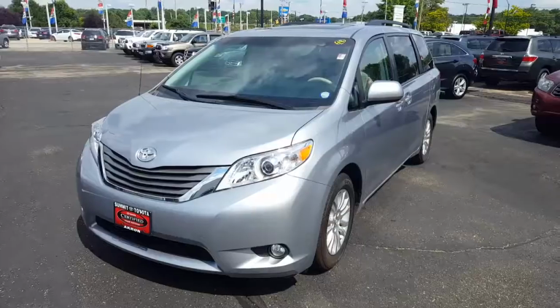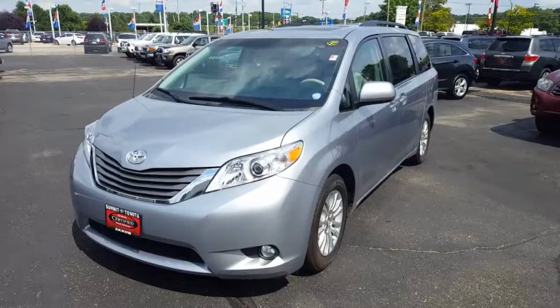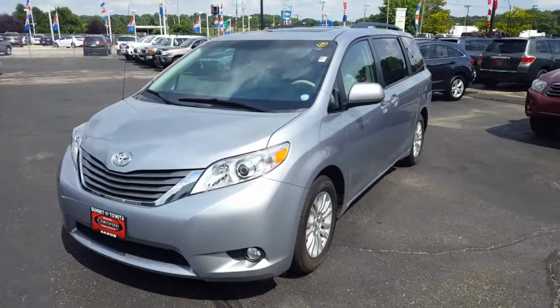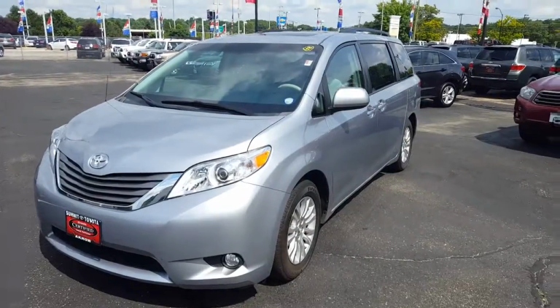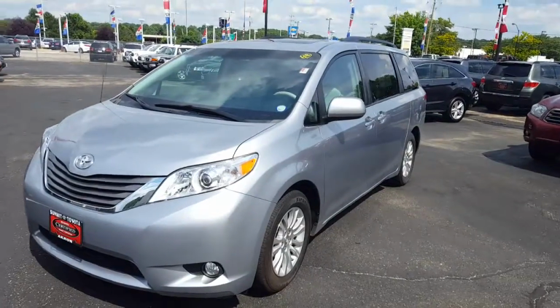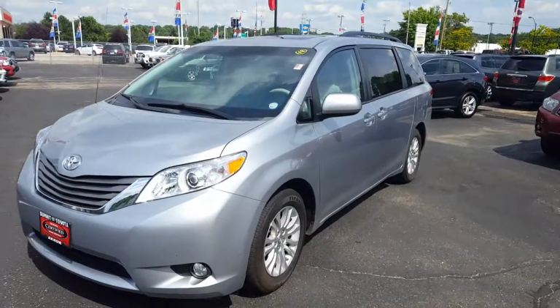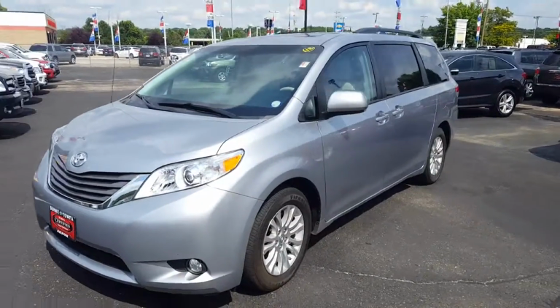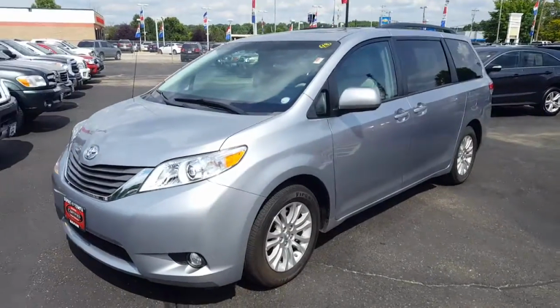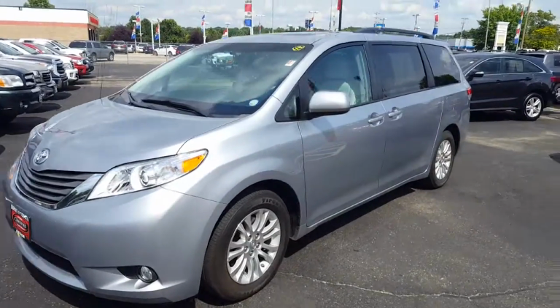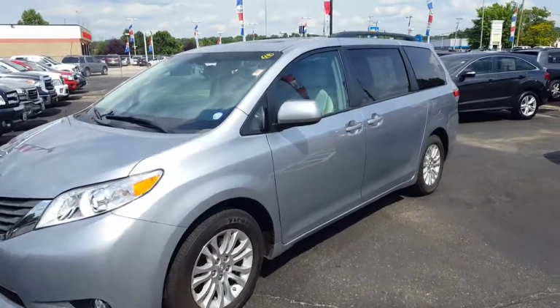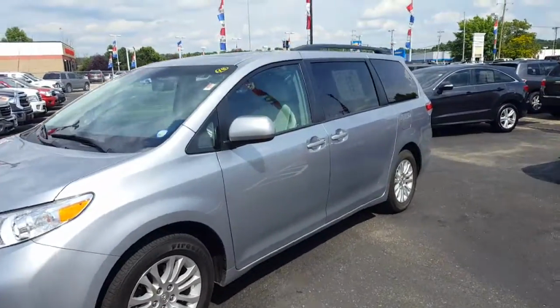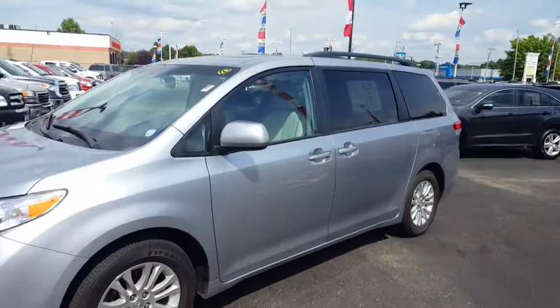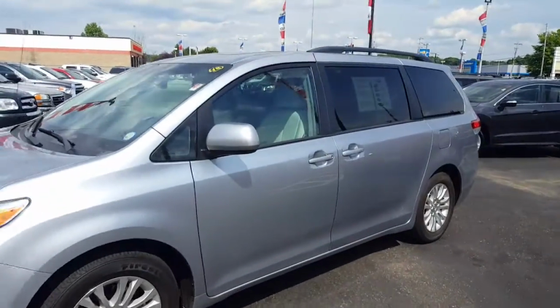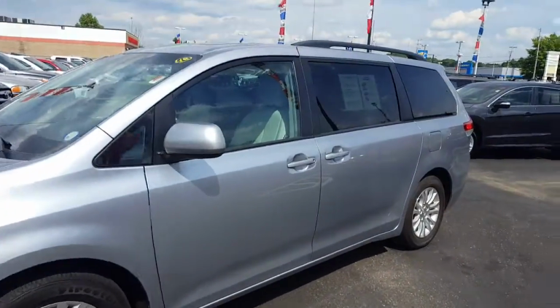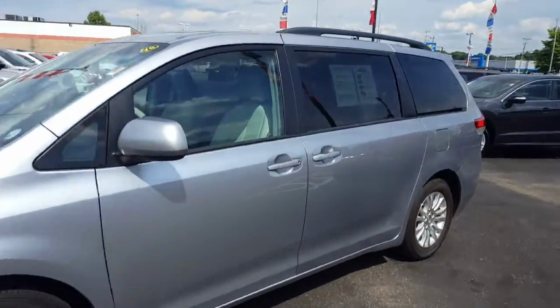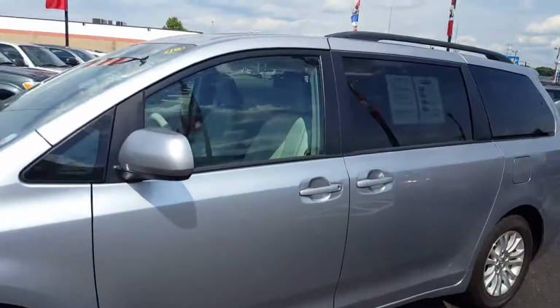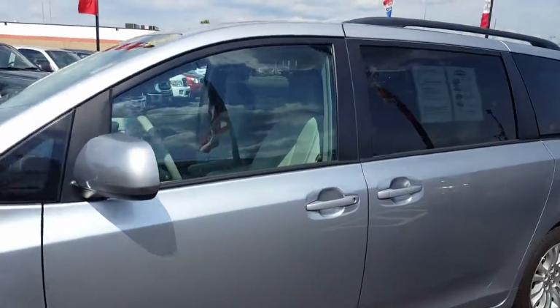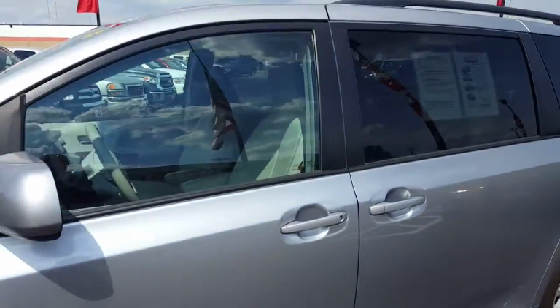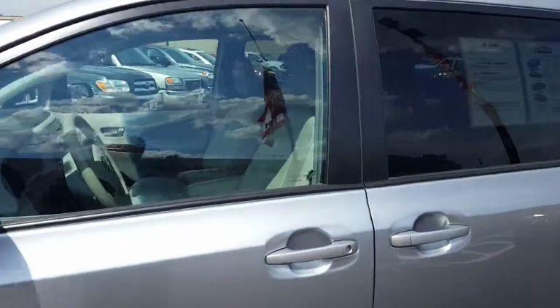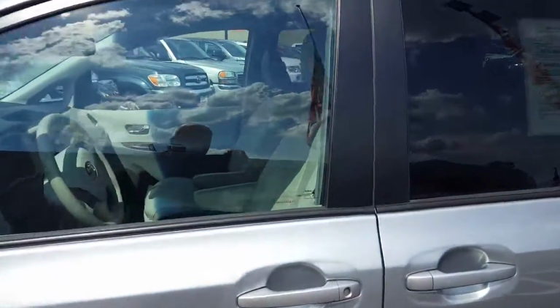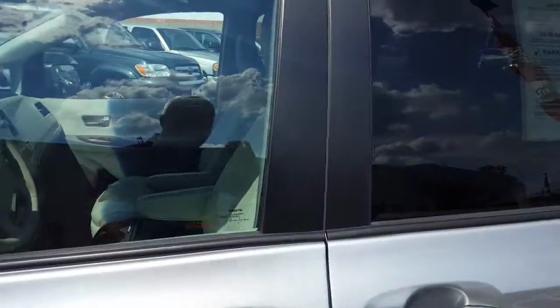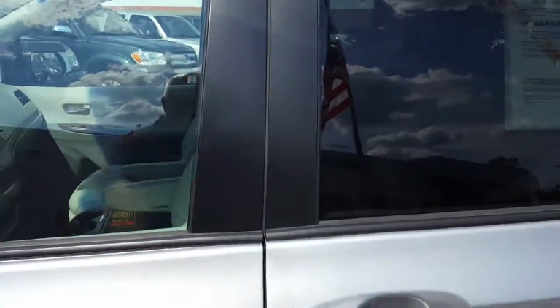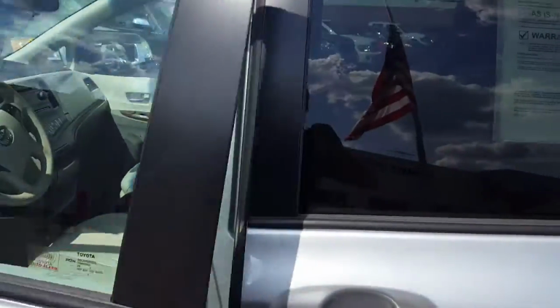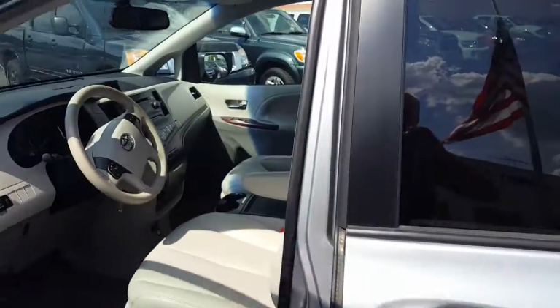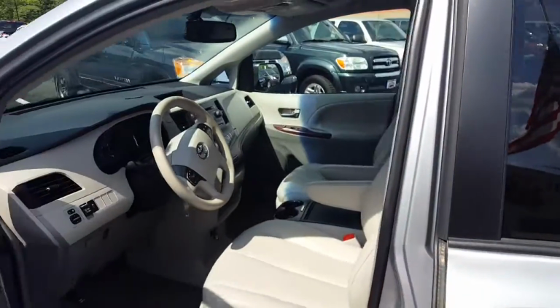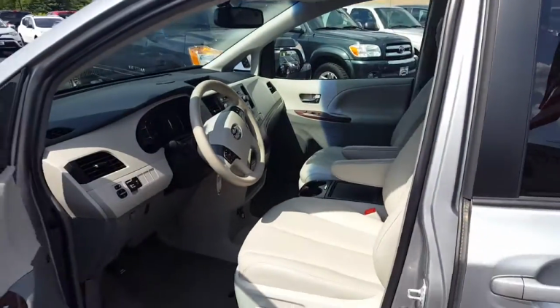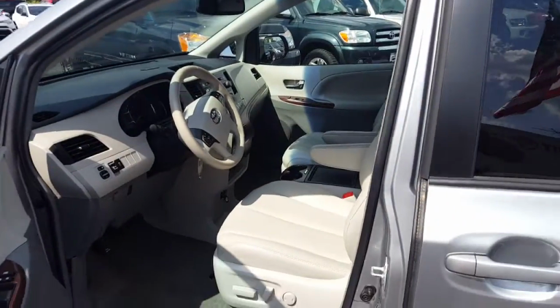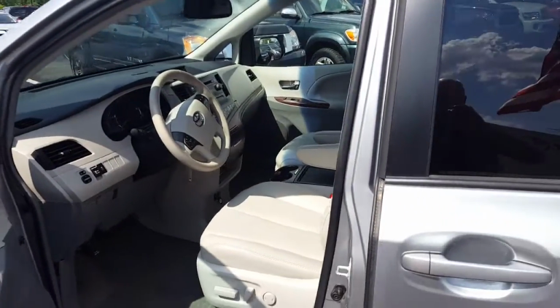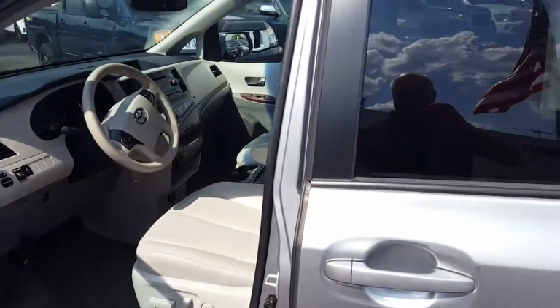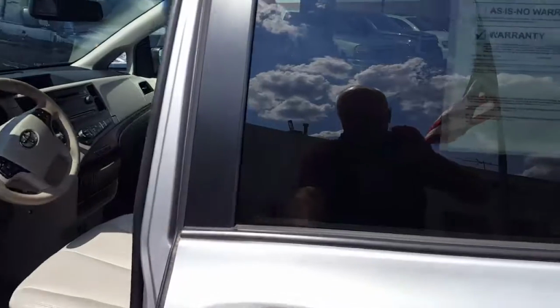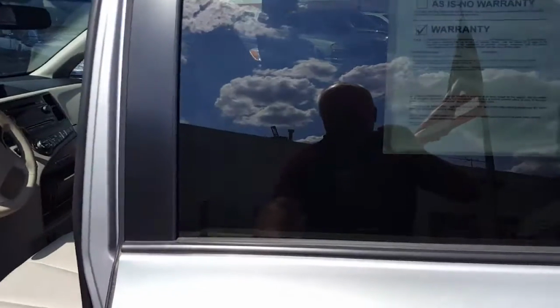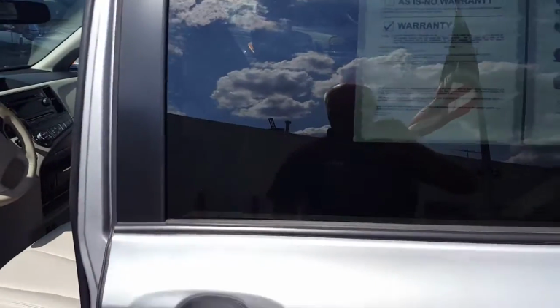Here we have a 2013 Toyota Sienna XLE with only 20,000 miles on the odometer. This vehicle is in phenomenal condition. It looks brand new both inside and out, immaculately cared for.